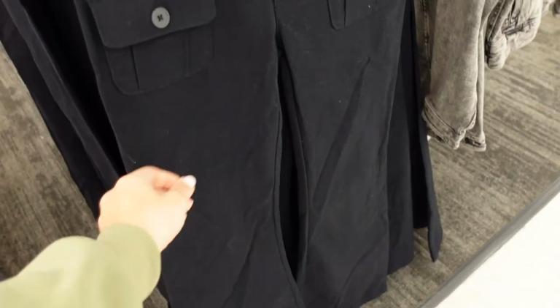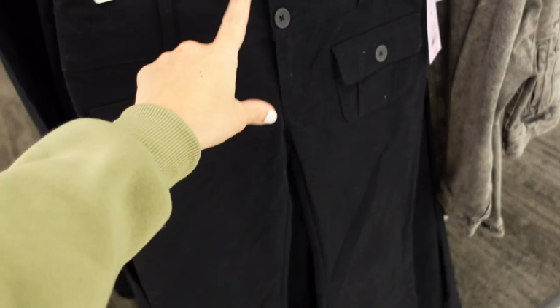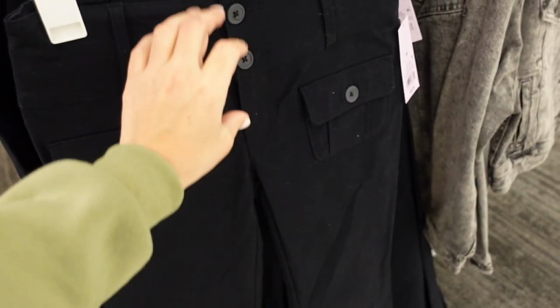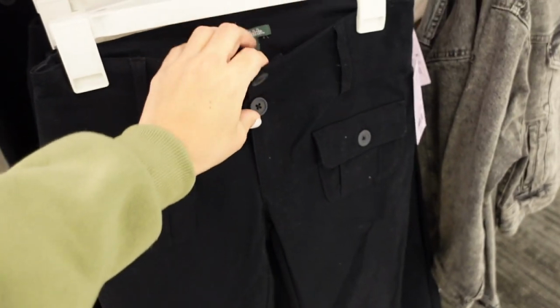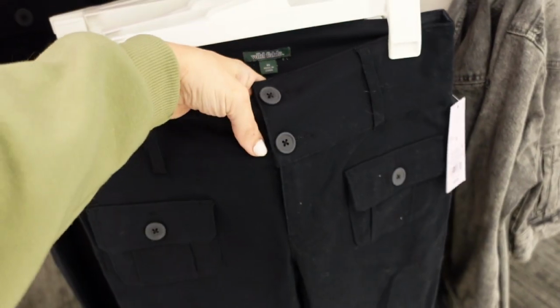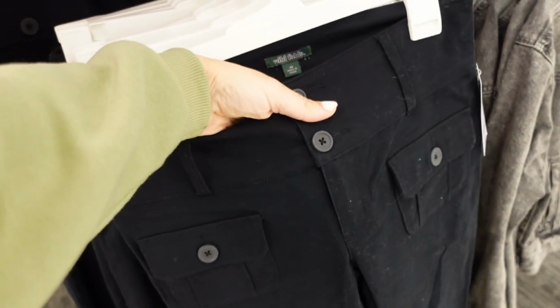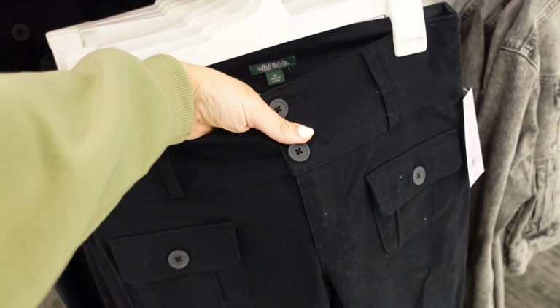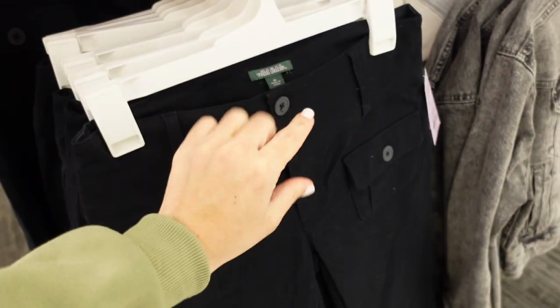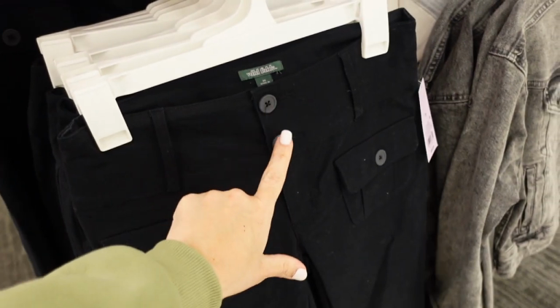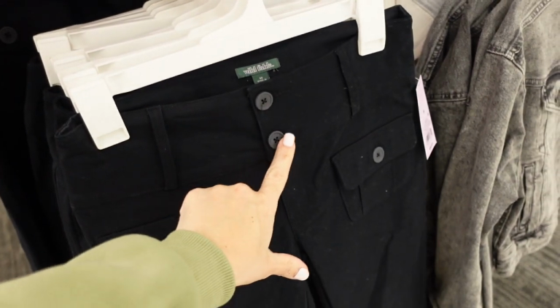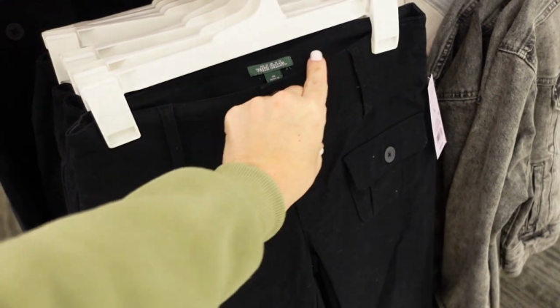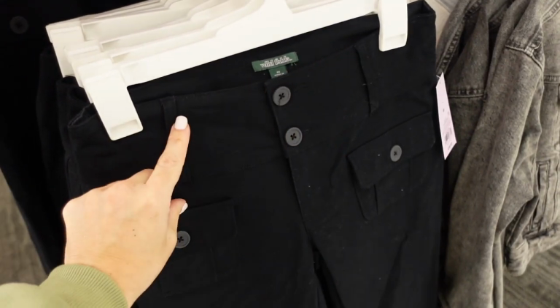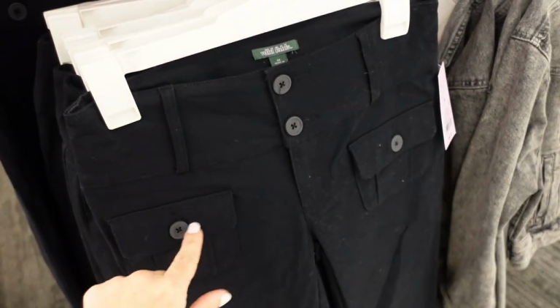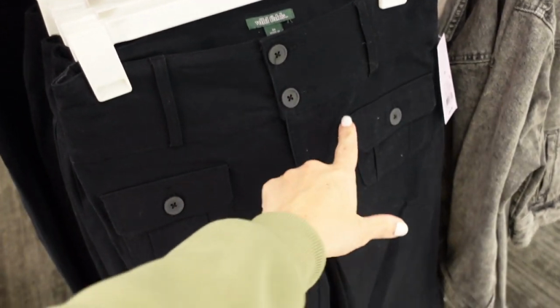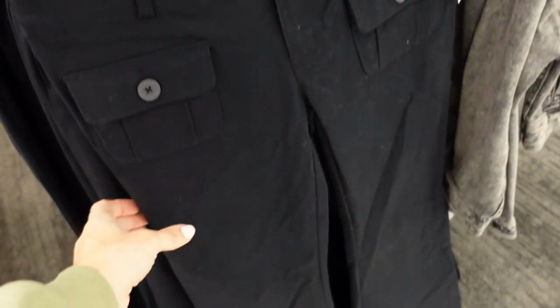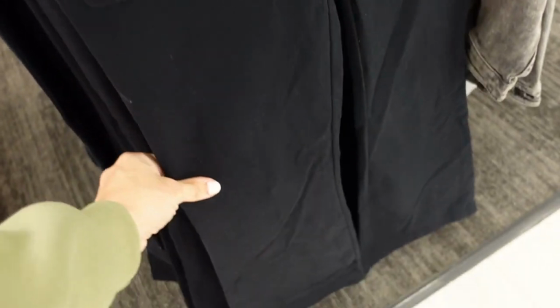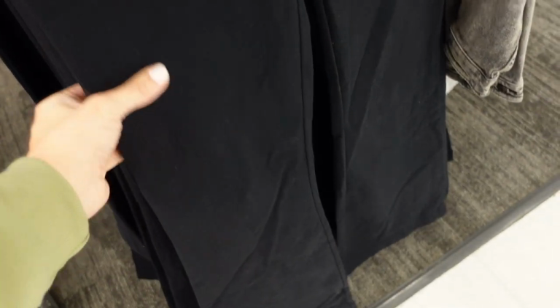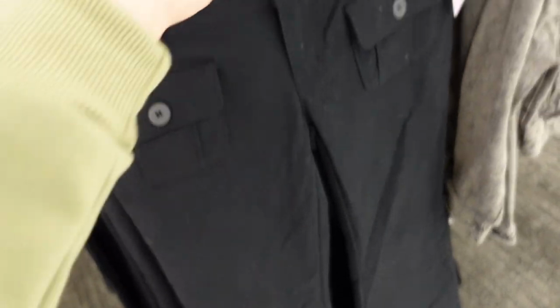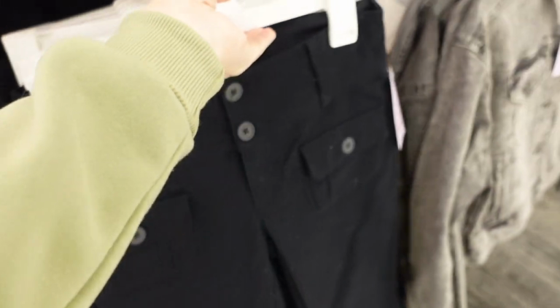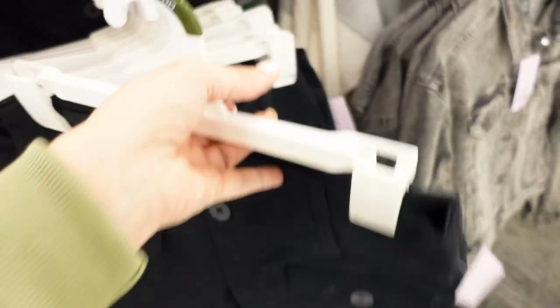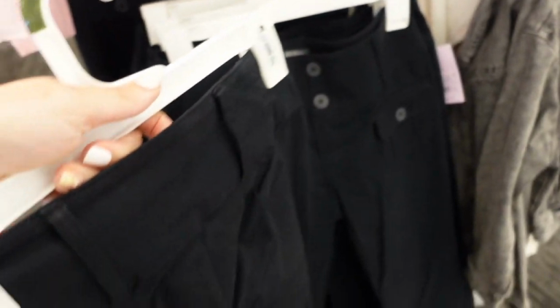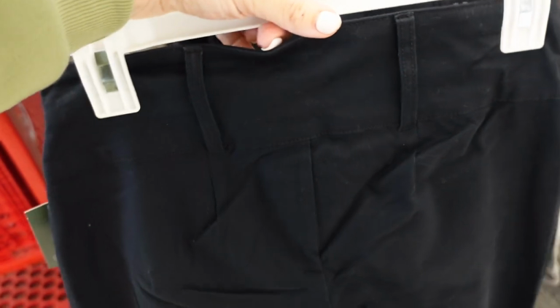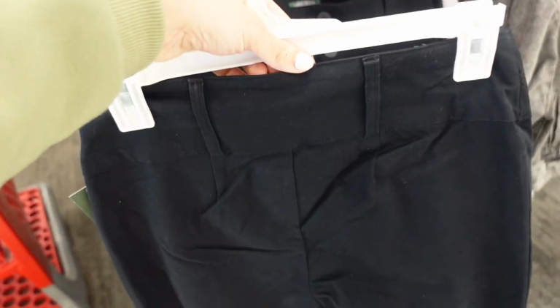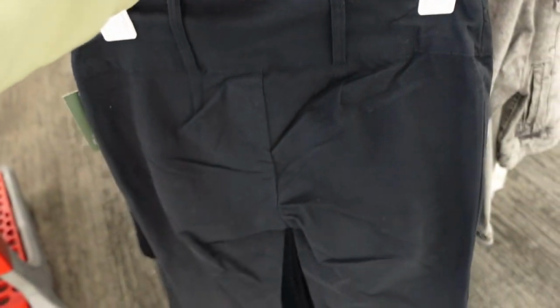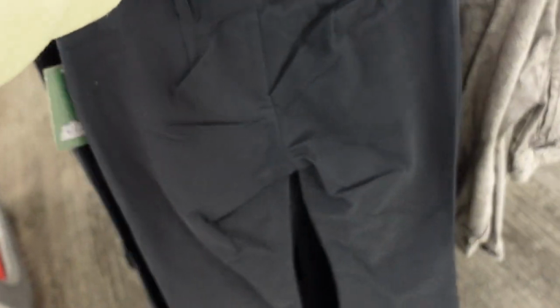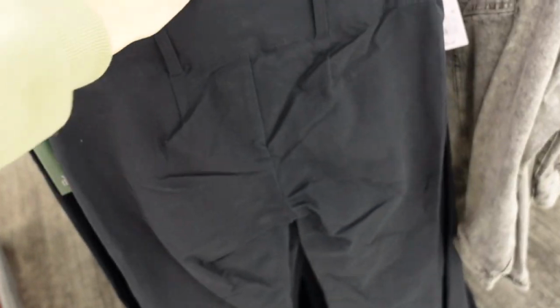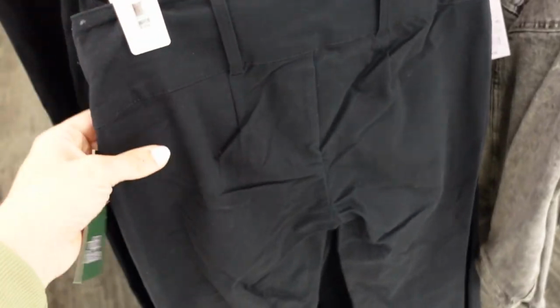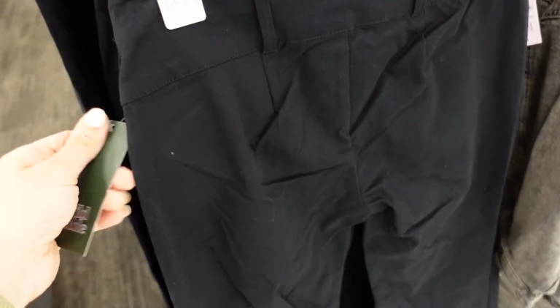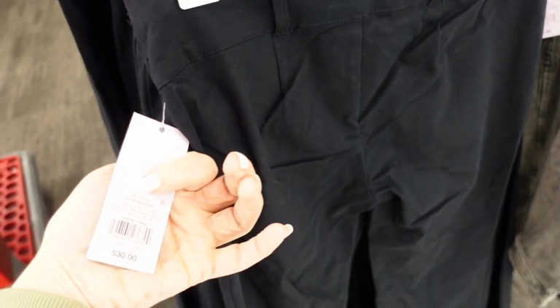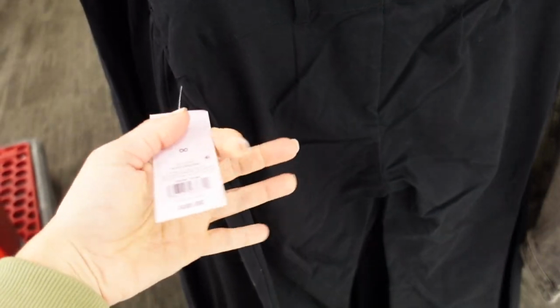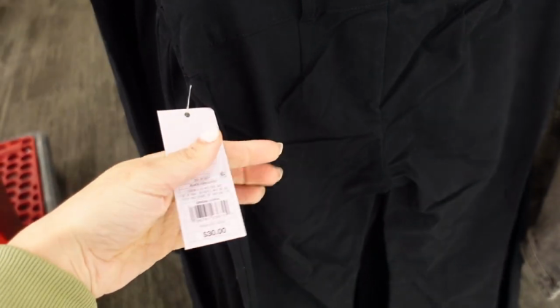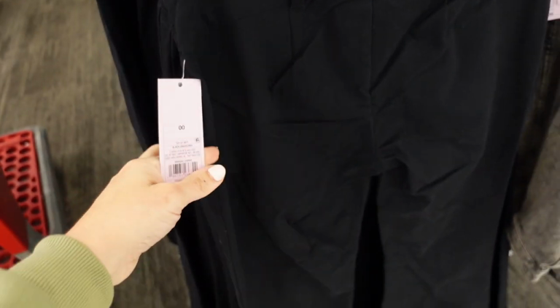Right underneath I'm seeing a new wide-leg pant from Wild Fable. These look like they're a mid-rise, maybe low-rise, with a two-button thicker waistband, two flat pockets, flared at the bottom, stretchy with belt loops in the back and no back pockets. They're going to be $30.